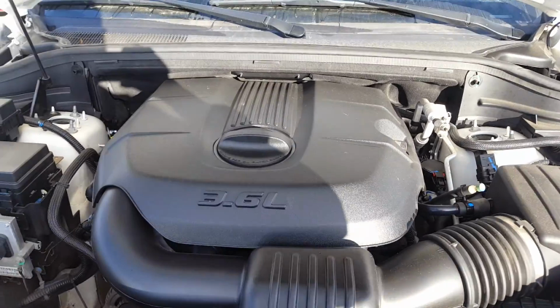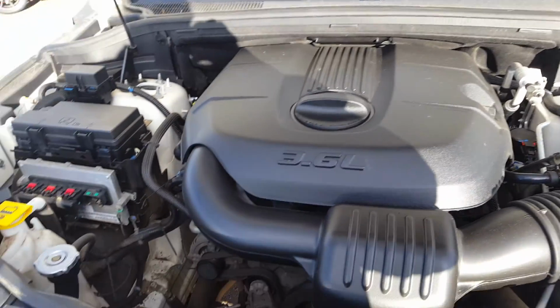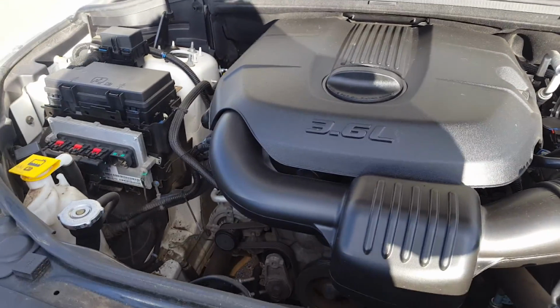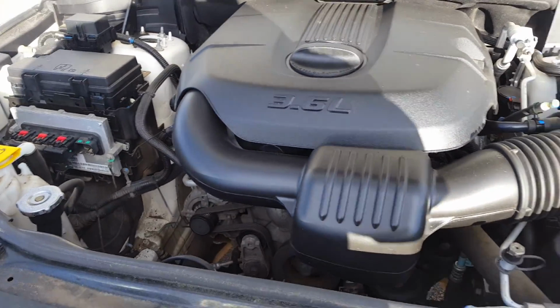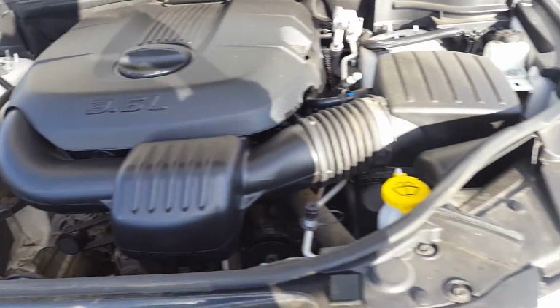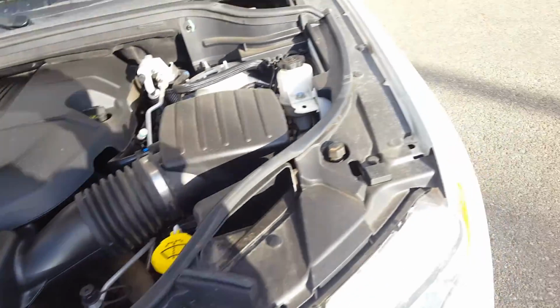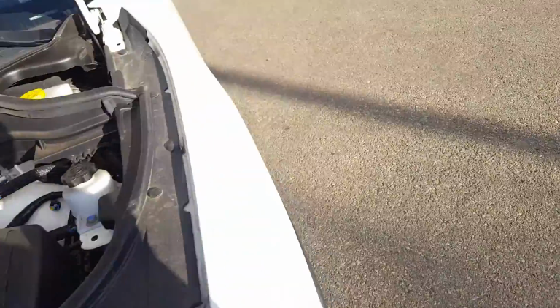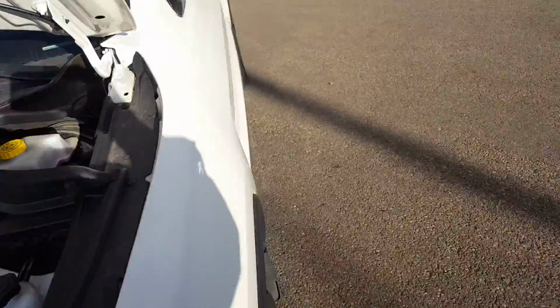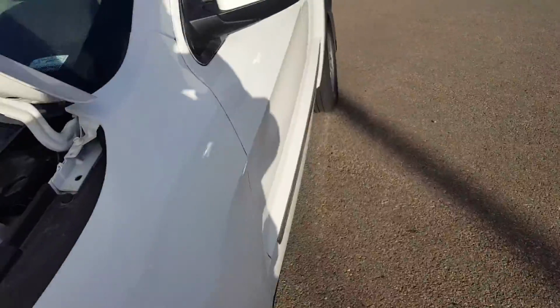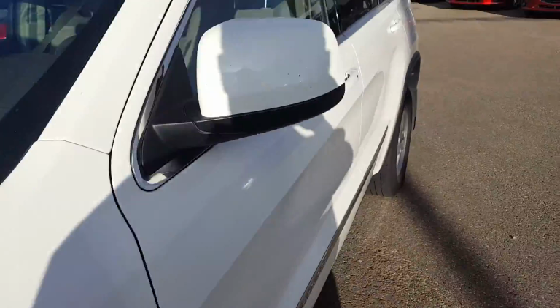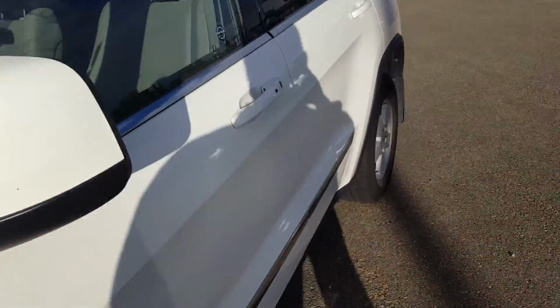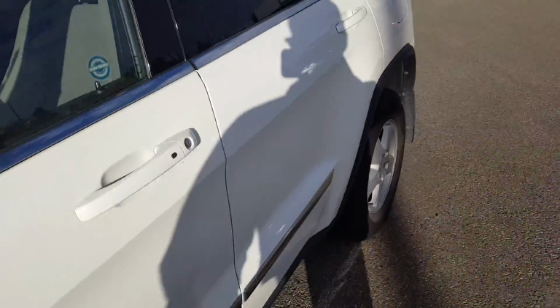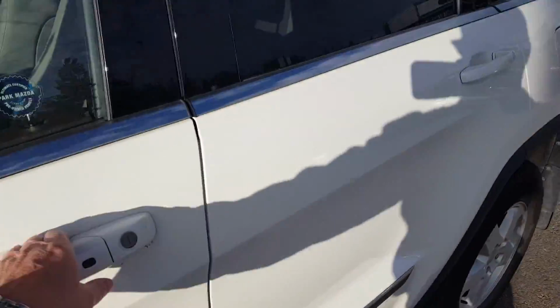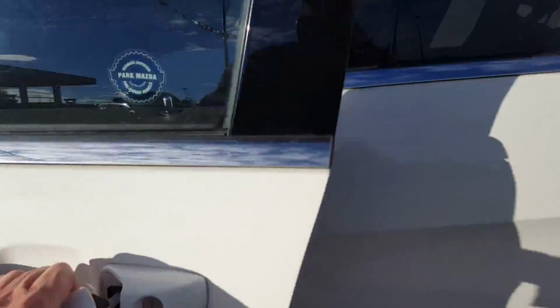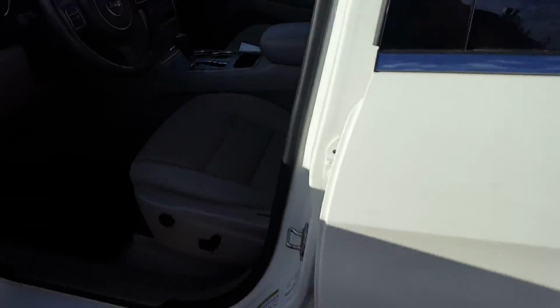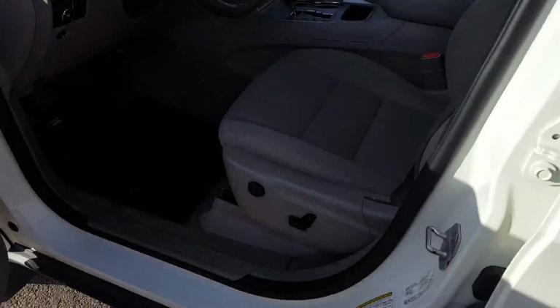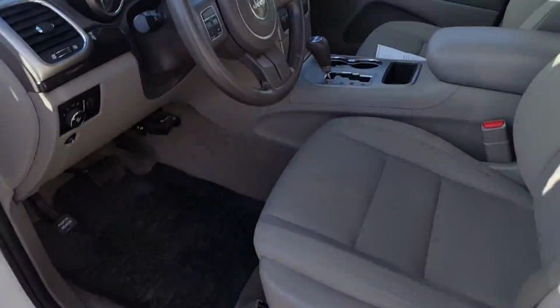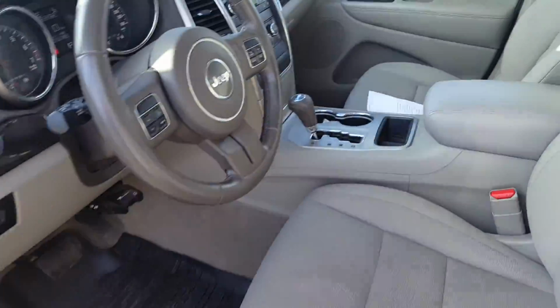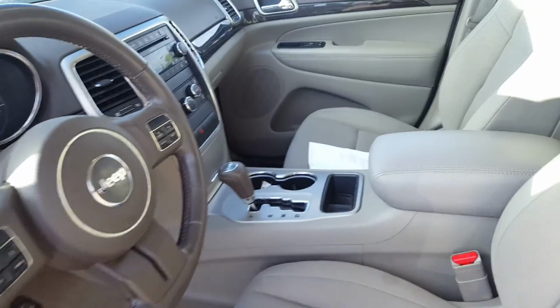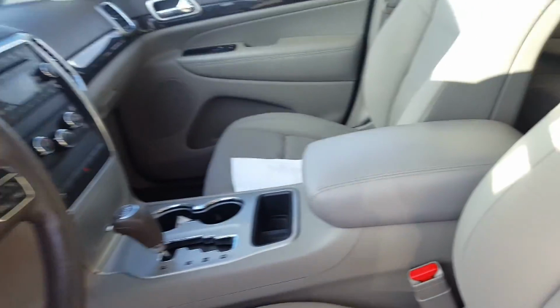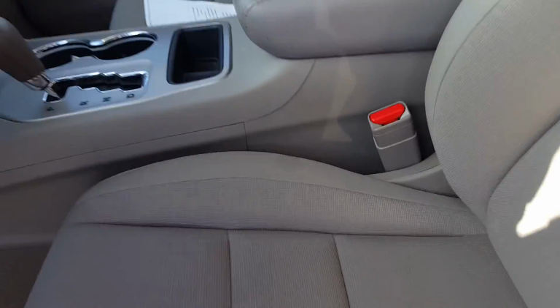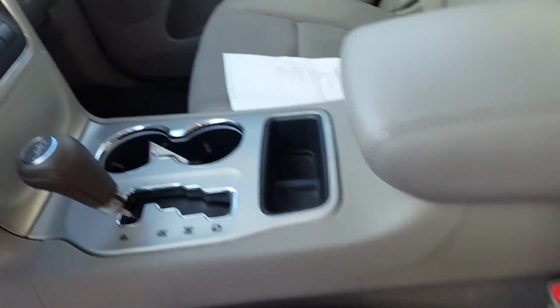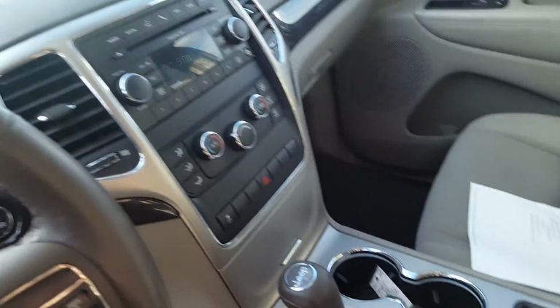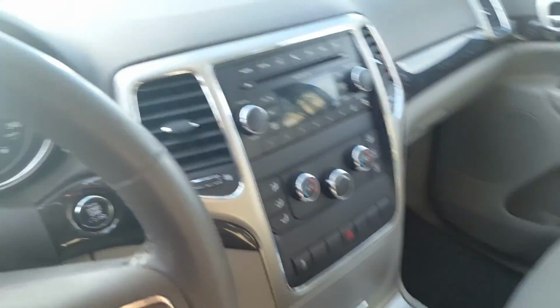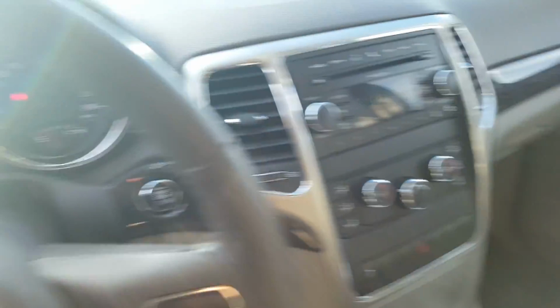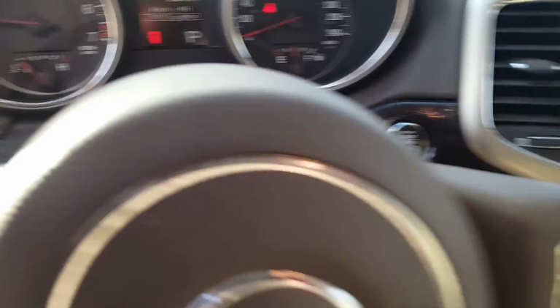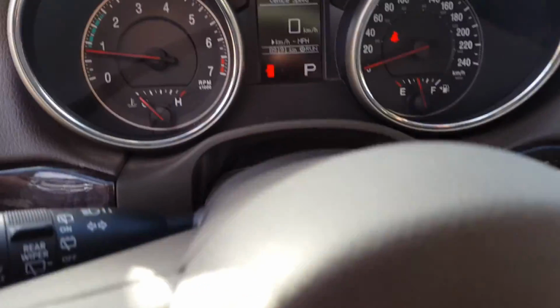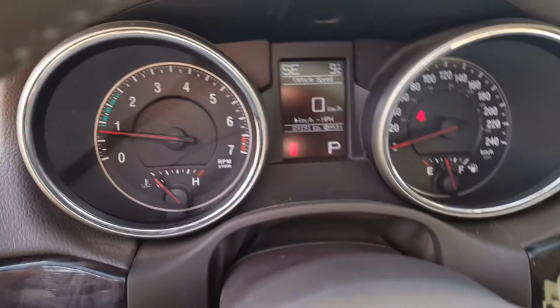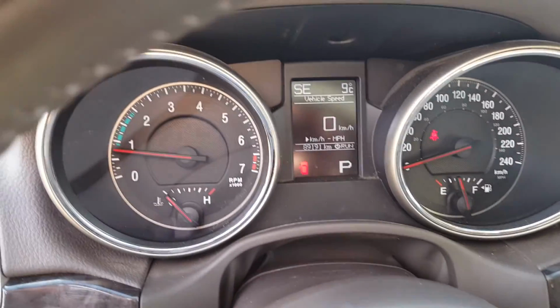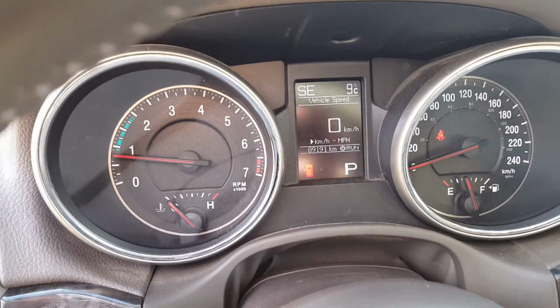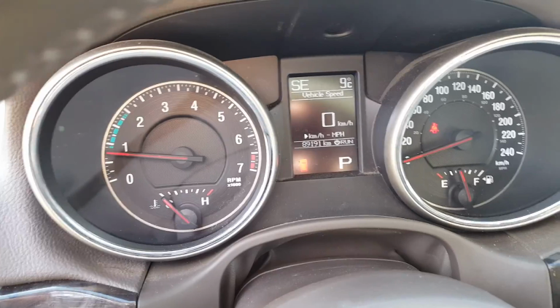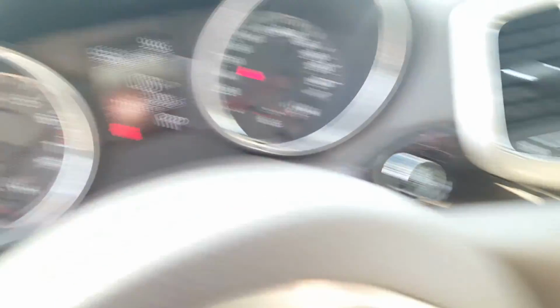3.6 liter V6, nice and clean, just under 90,000 K.